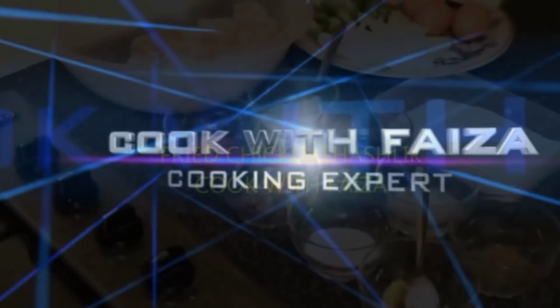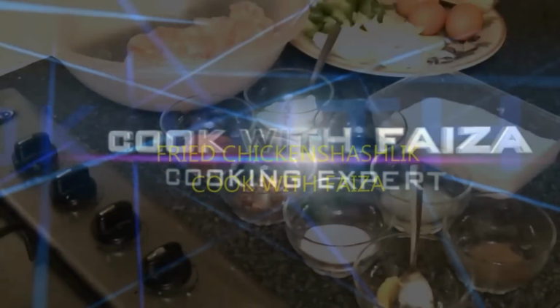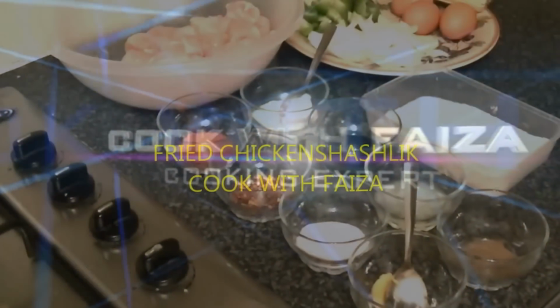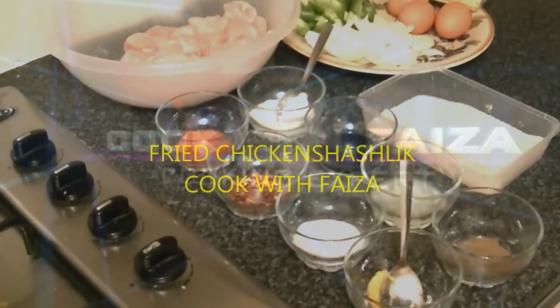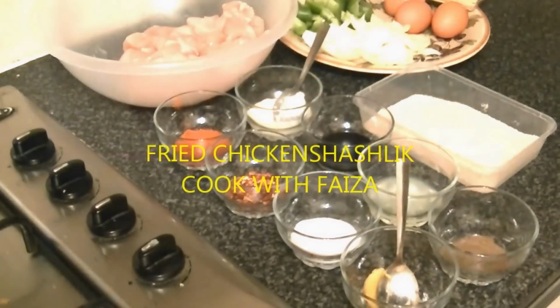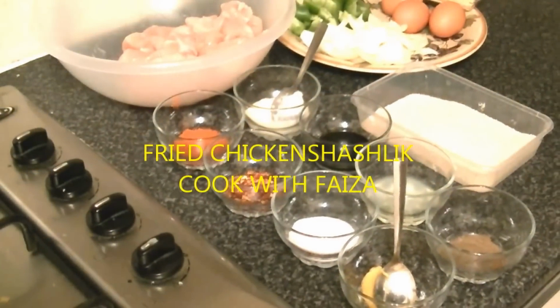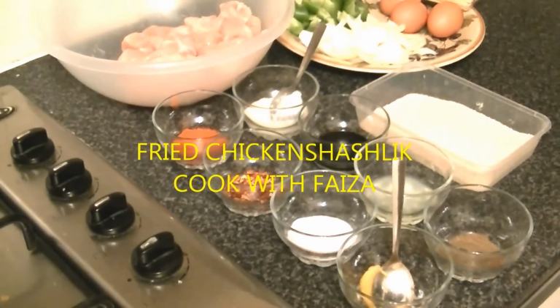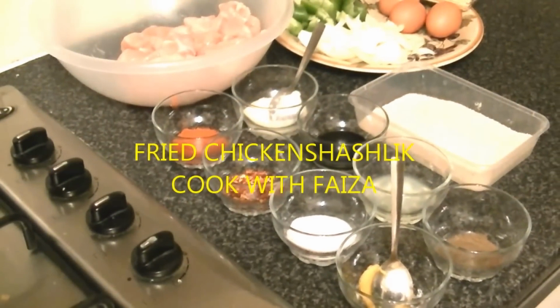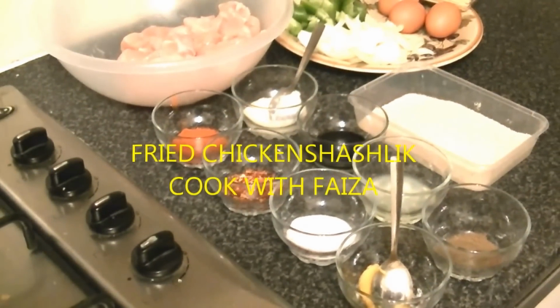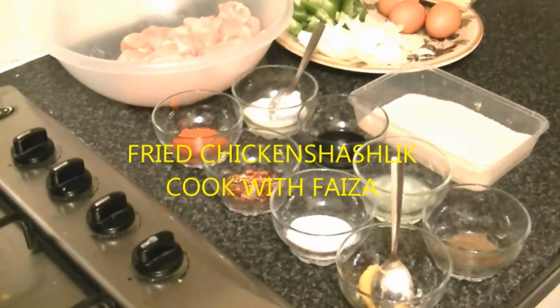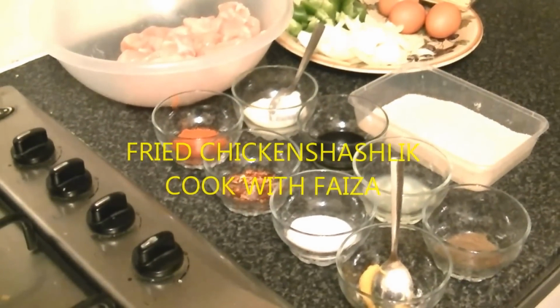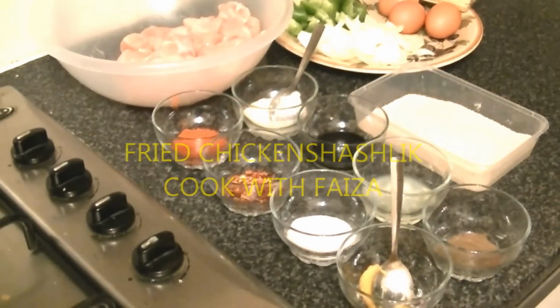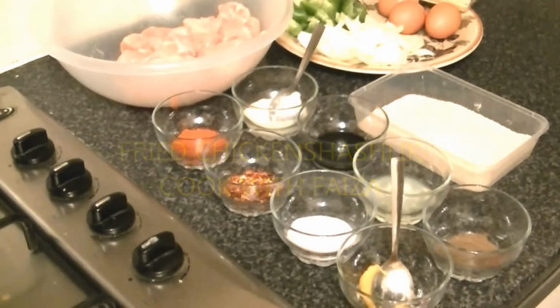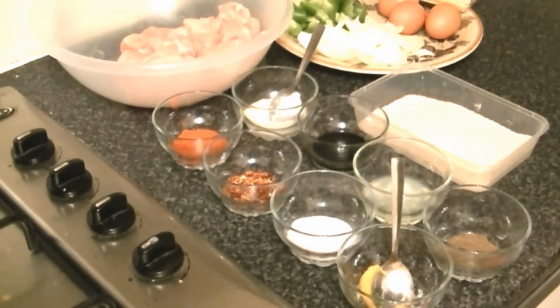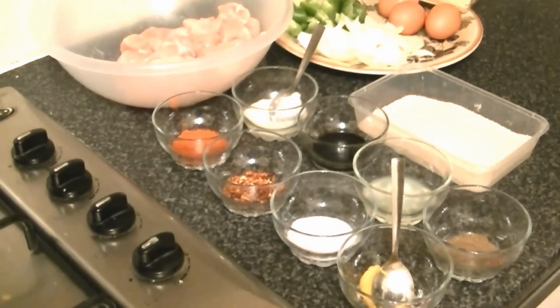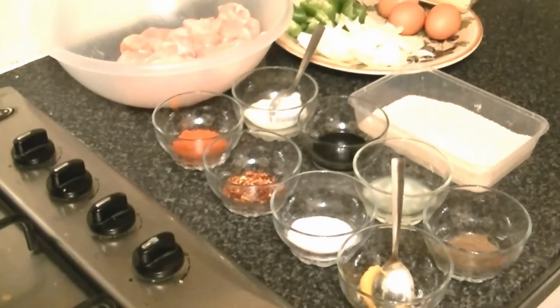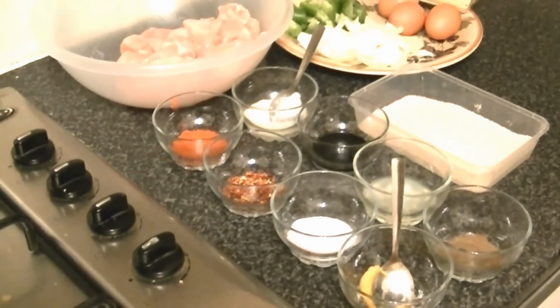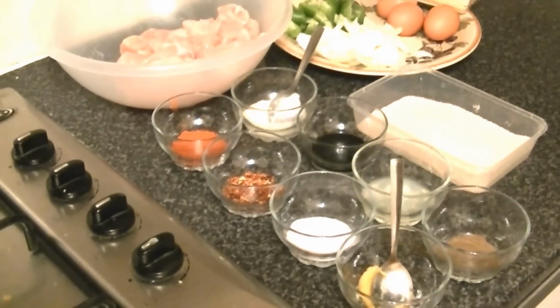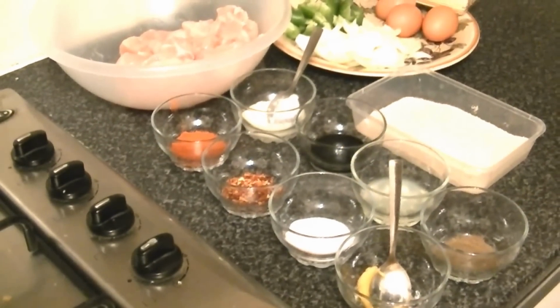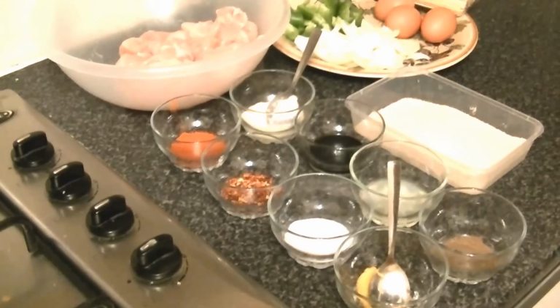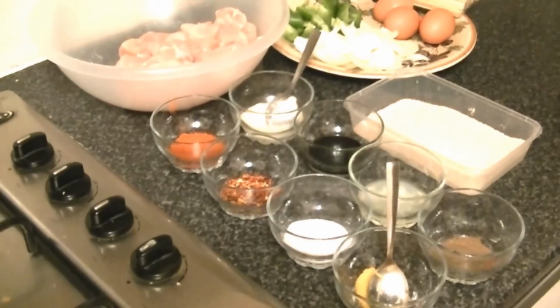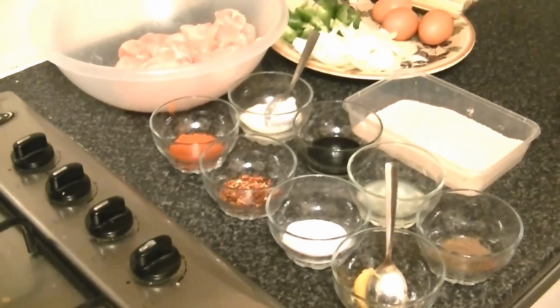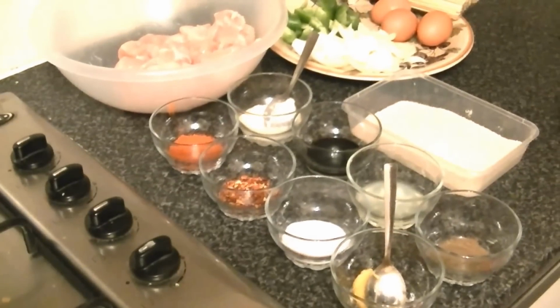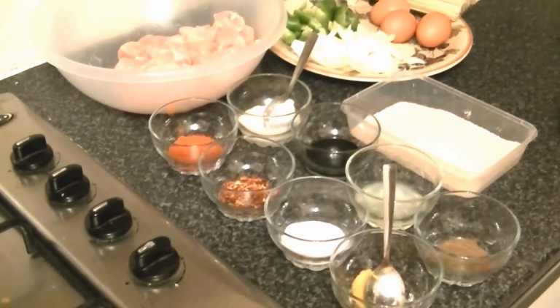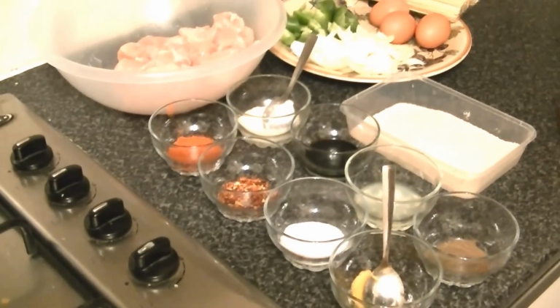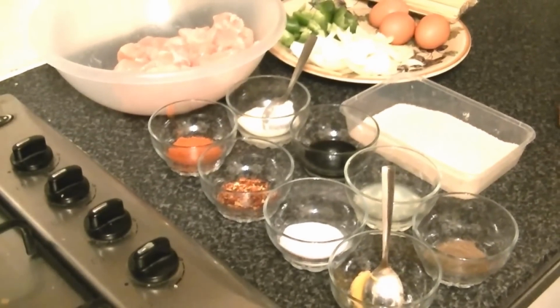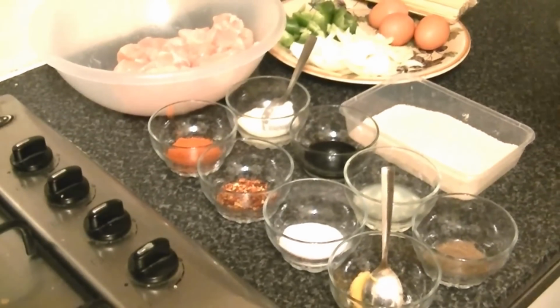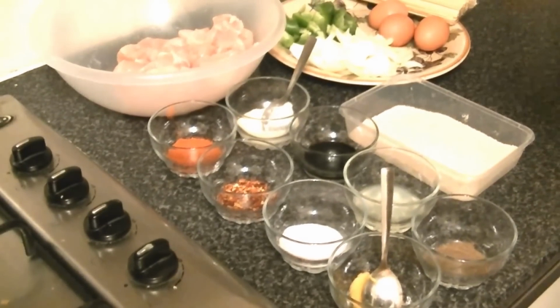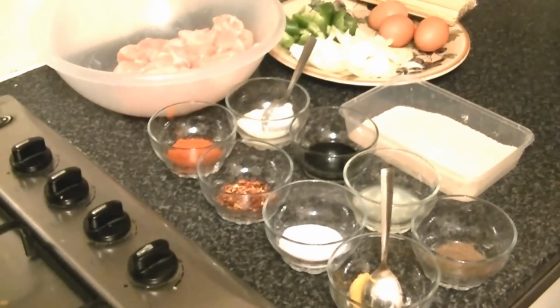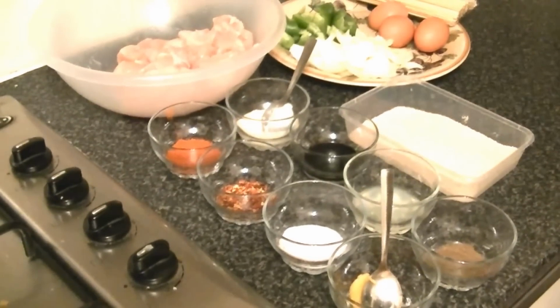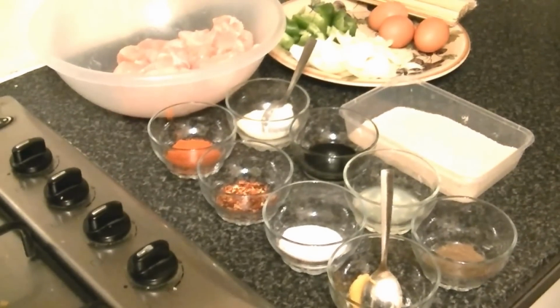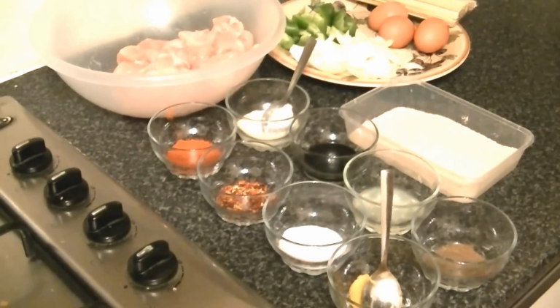Assalamualaikum. Today I am going to teach you the Shashlik. This is also a form but it is fried, not gravy. This is different from it.